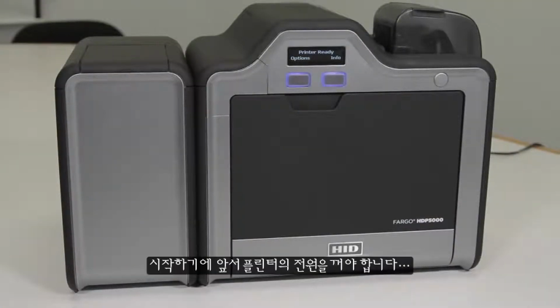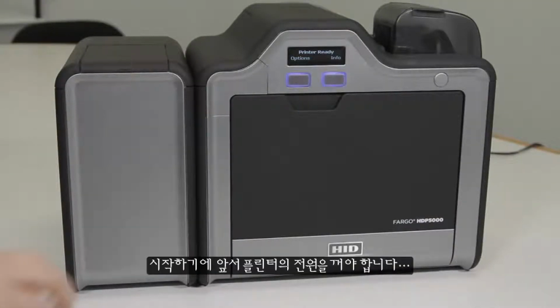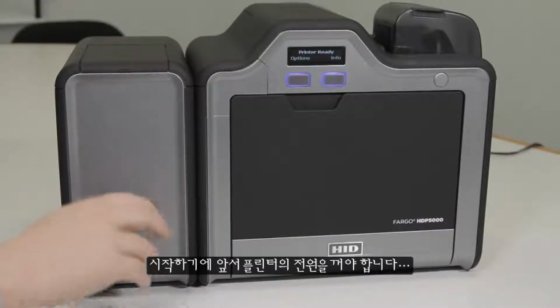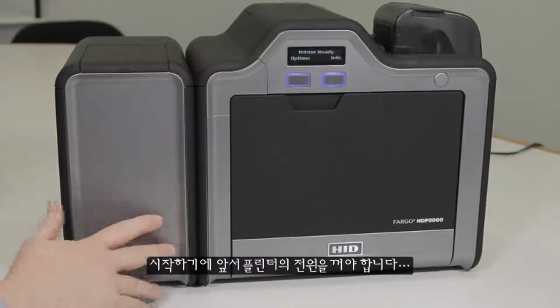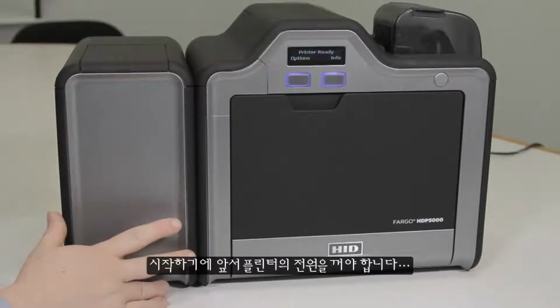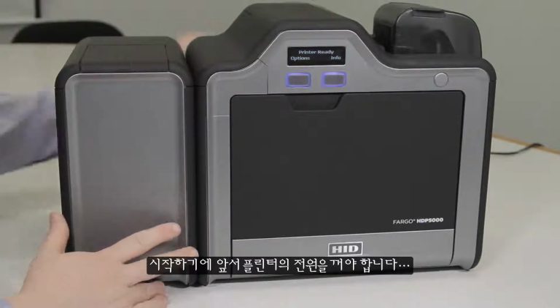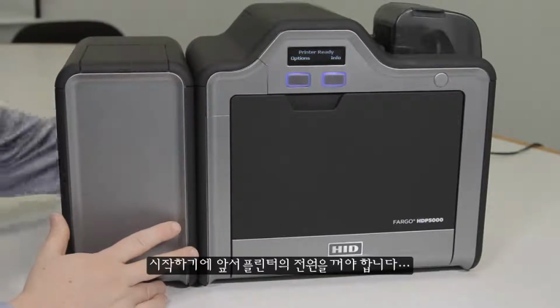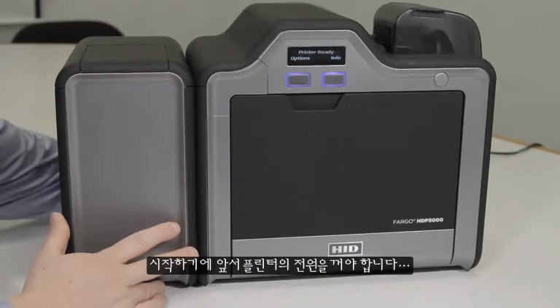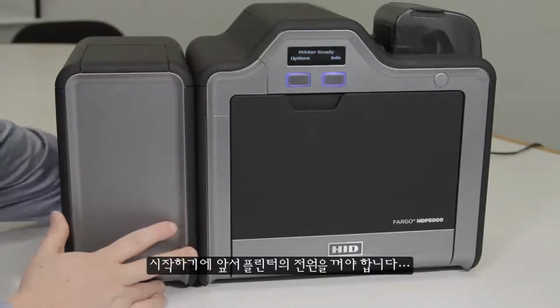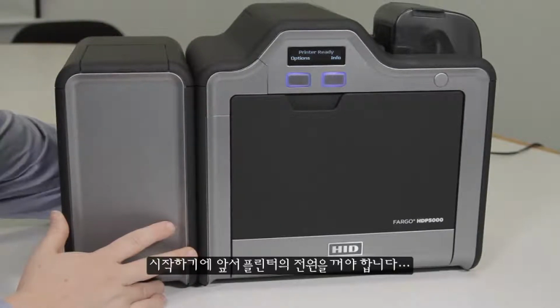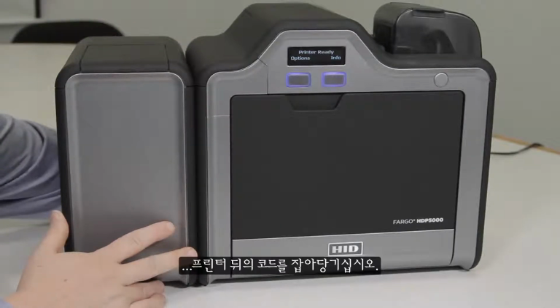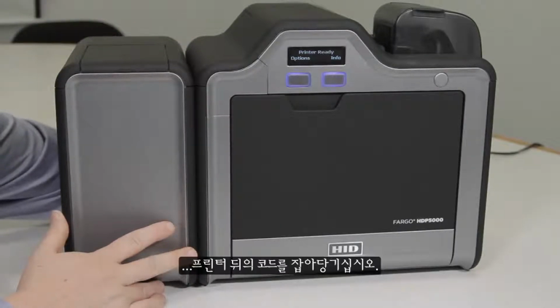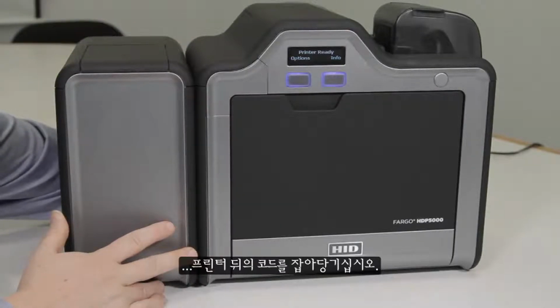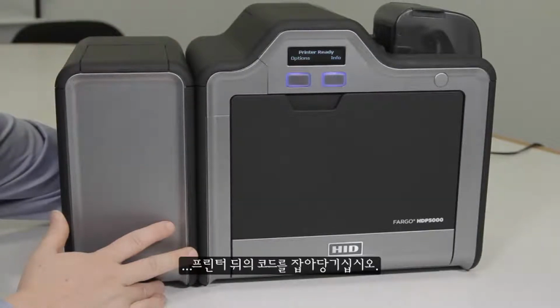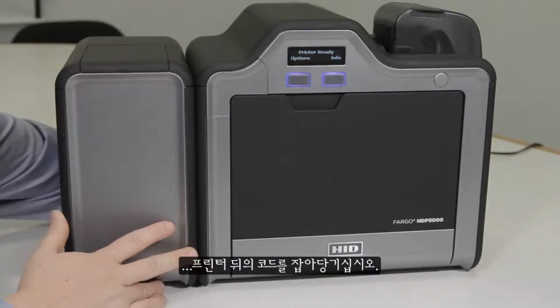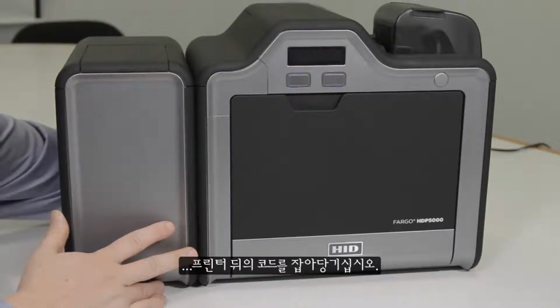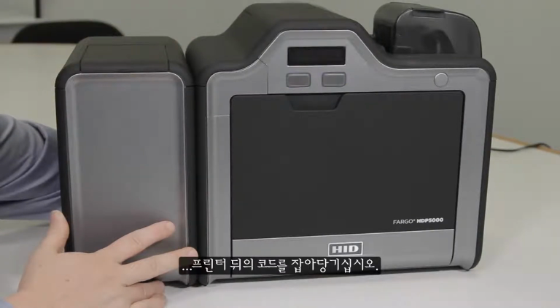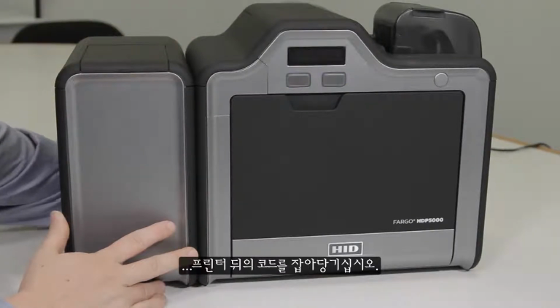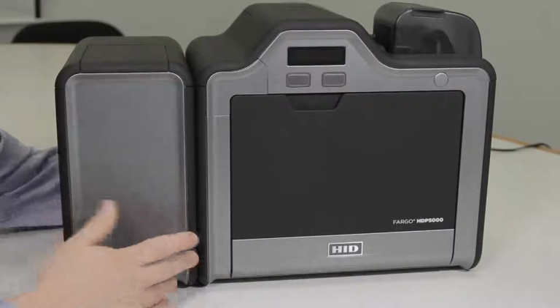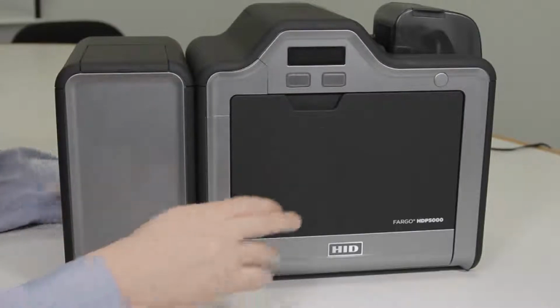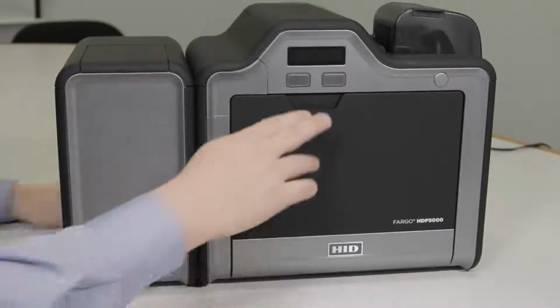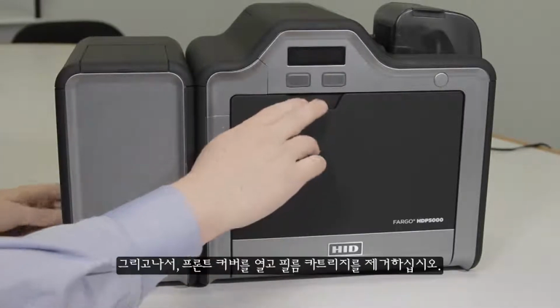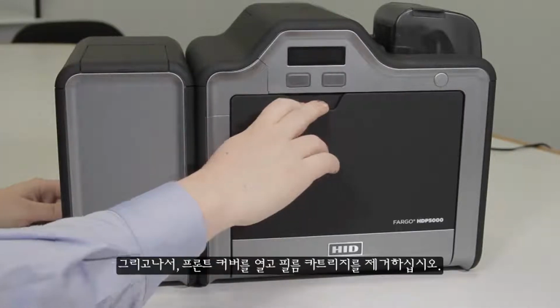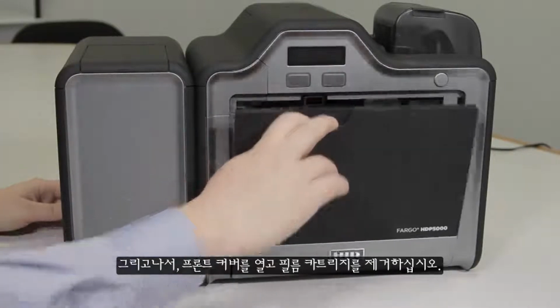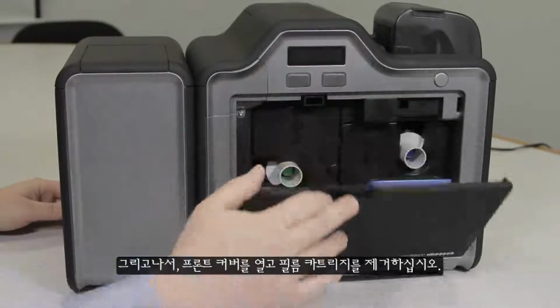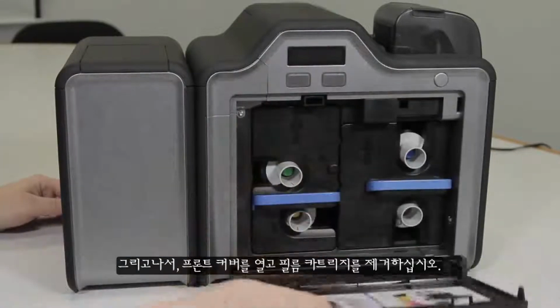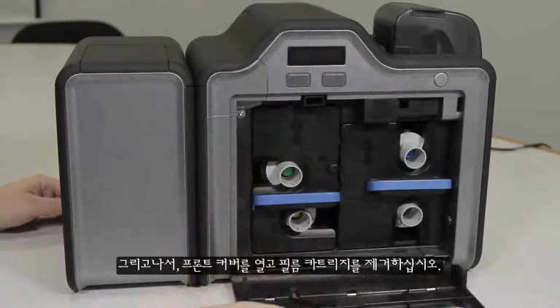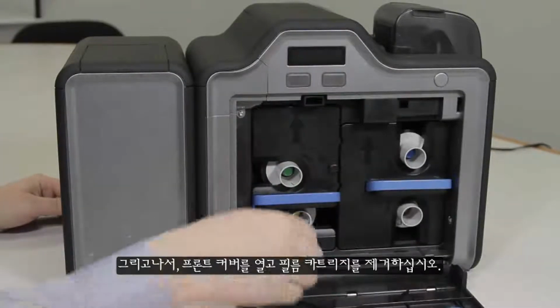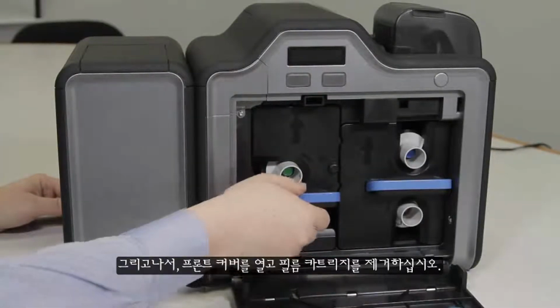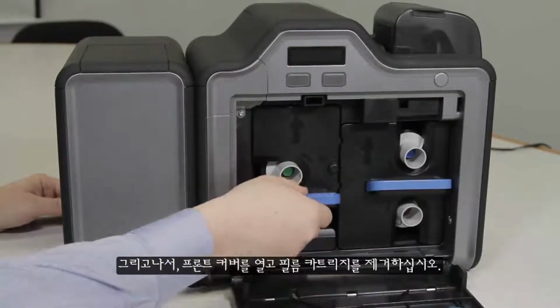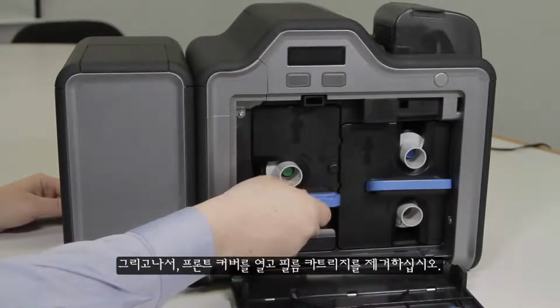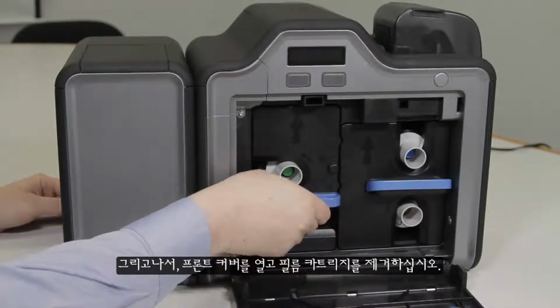Before you start, you will want to remove power from the printer by pulling the cord out from the back of the printer, and then open the front cover and remove the film cartridge.